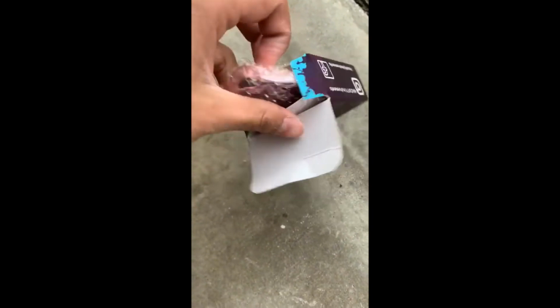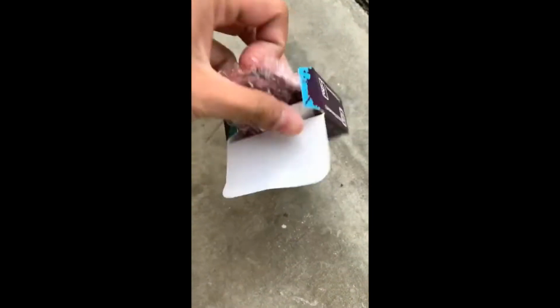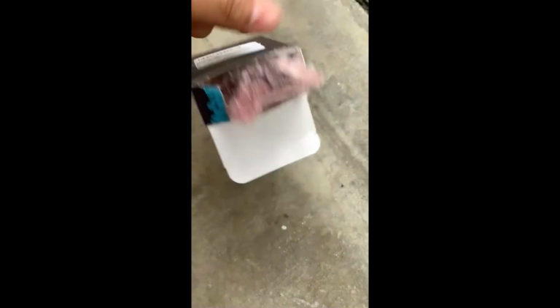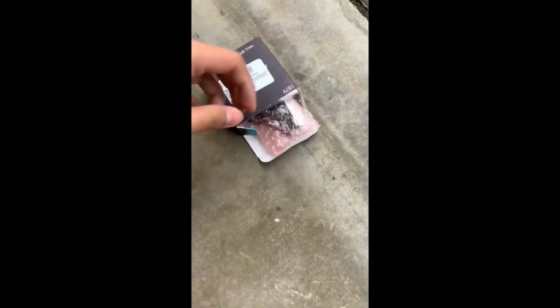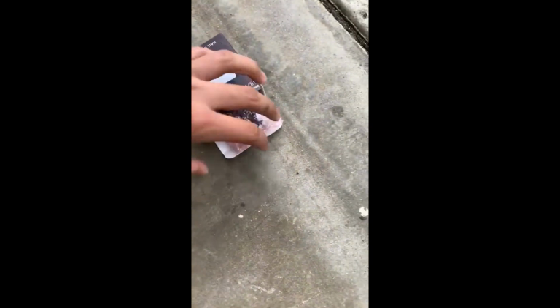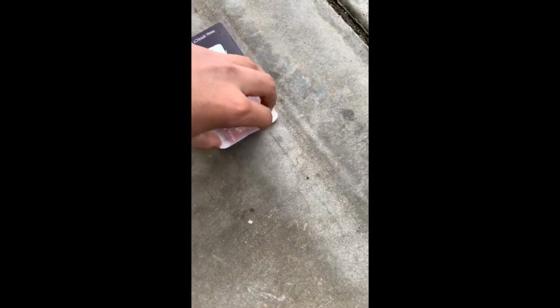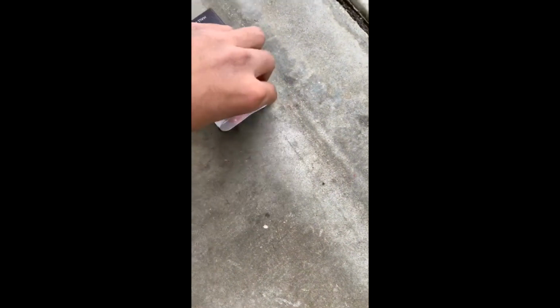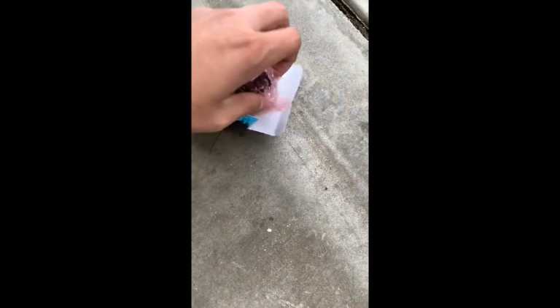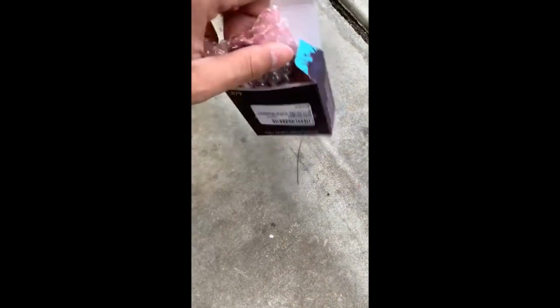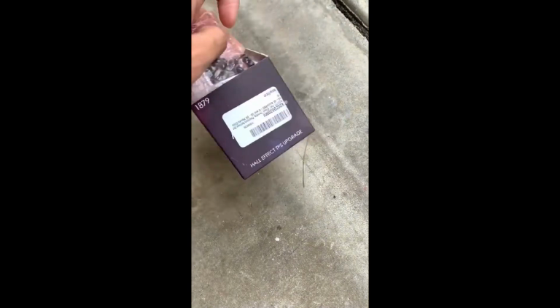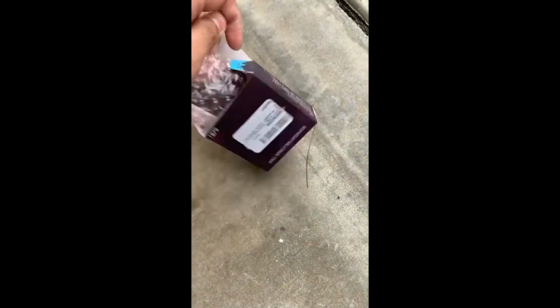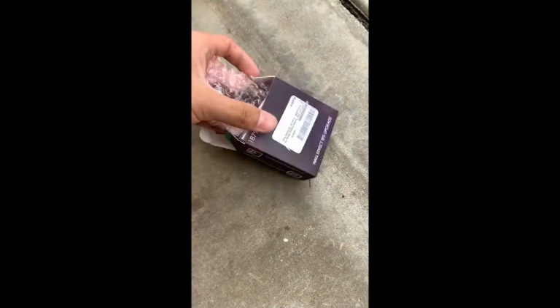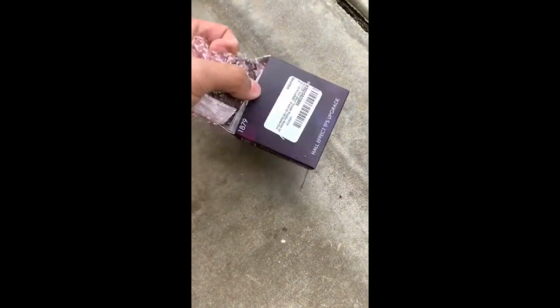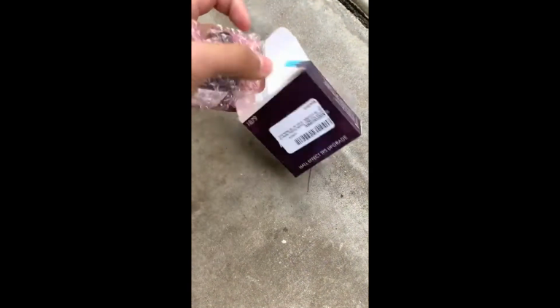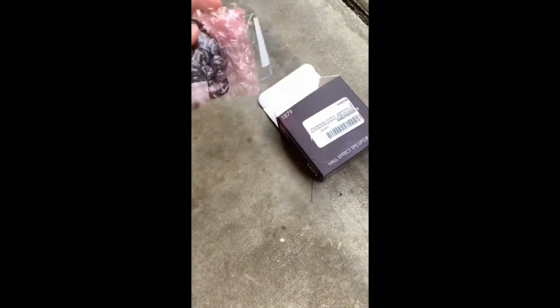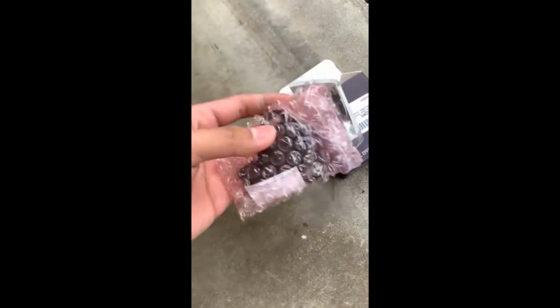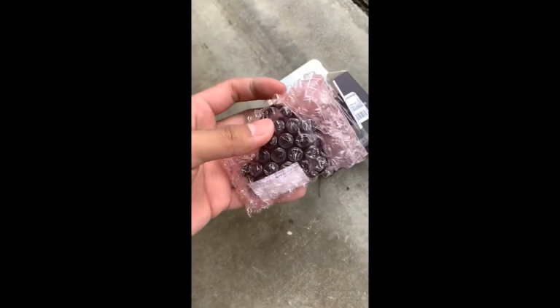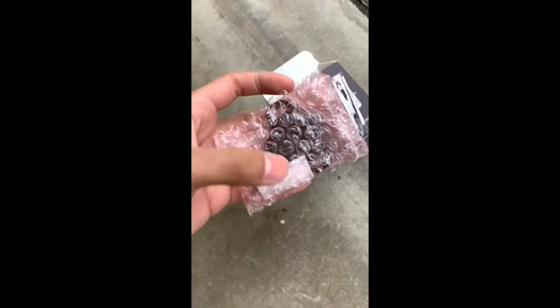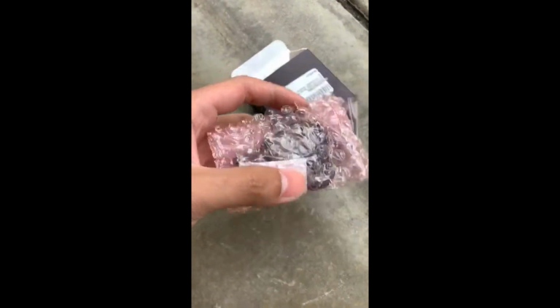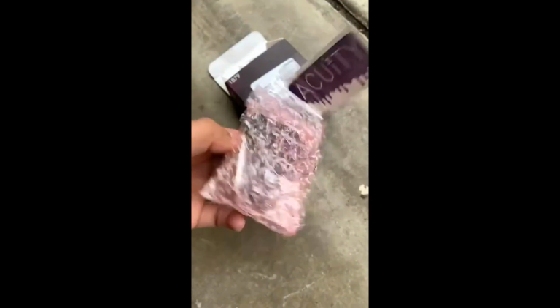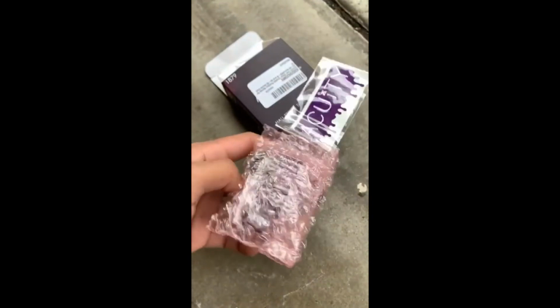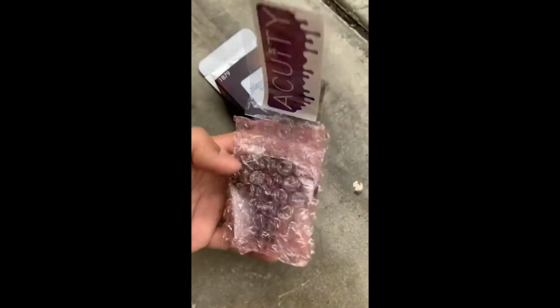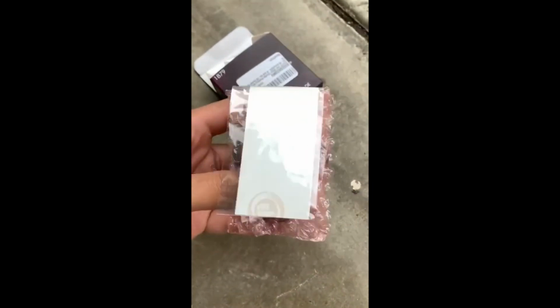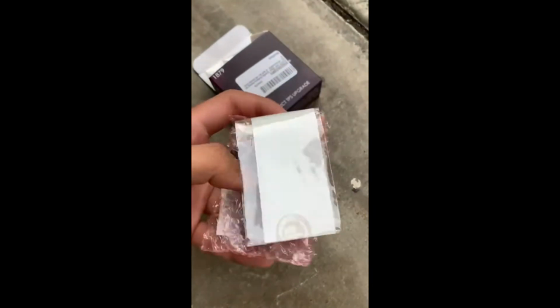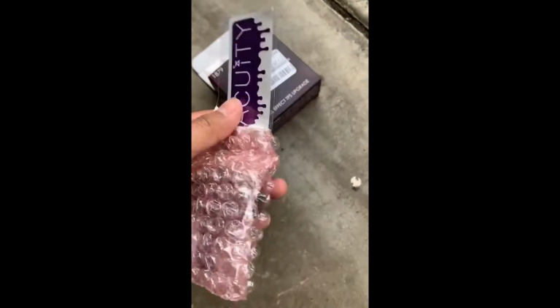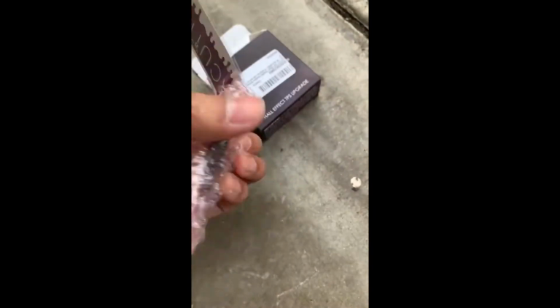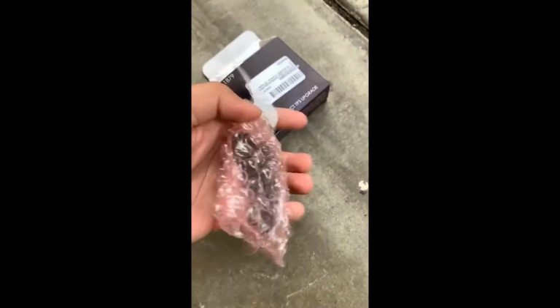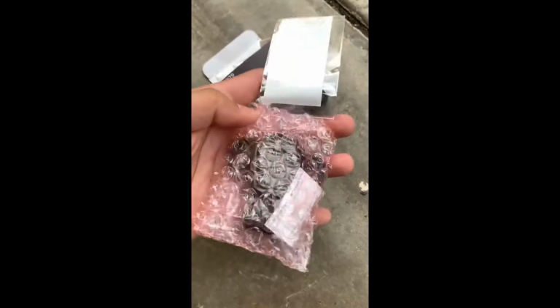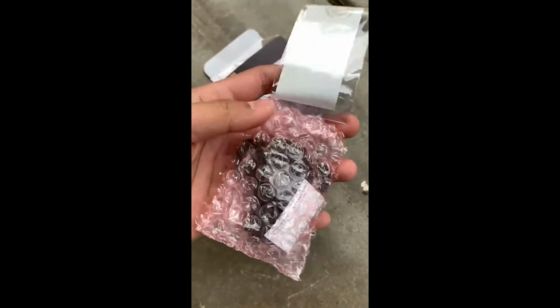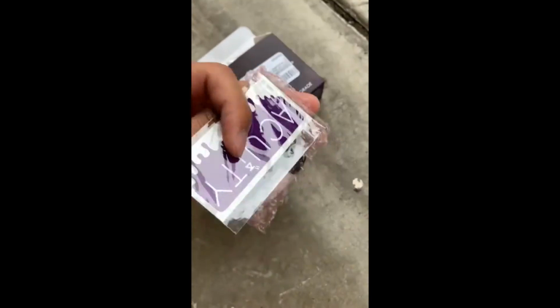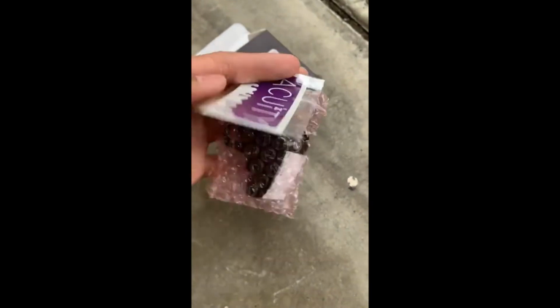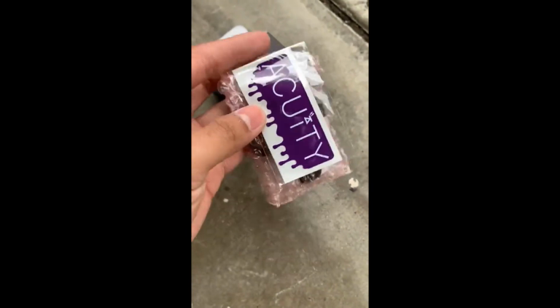What you're going to get here is the actual TPS, nice packaging, and a sticker.